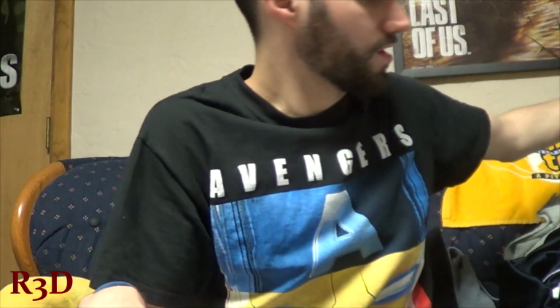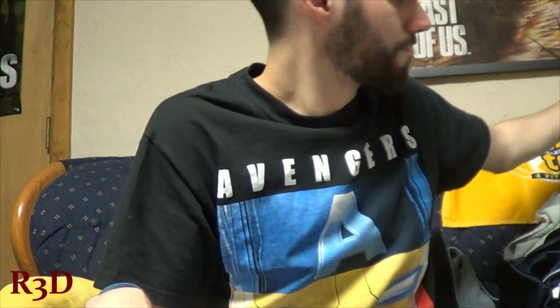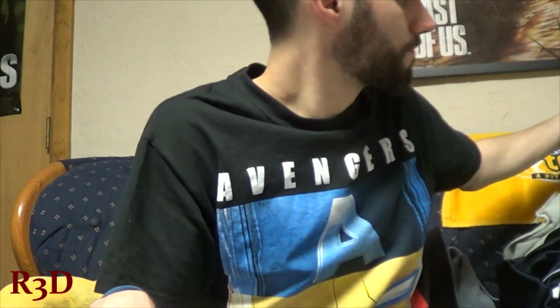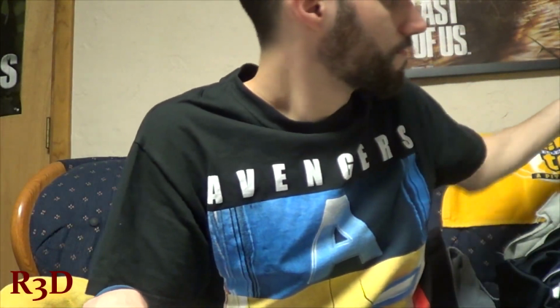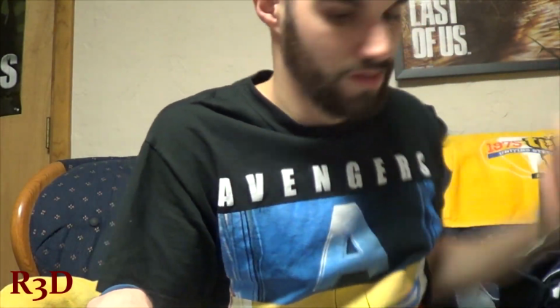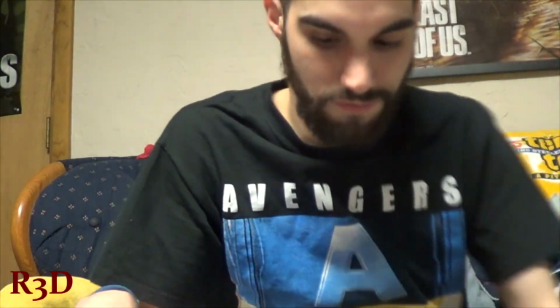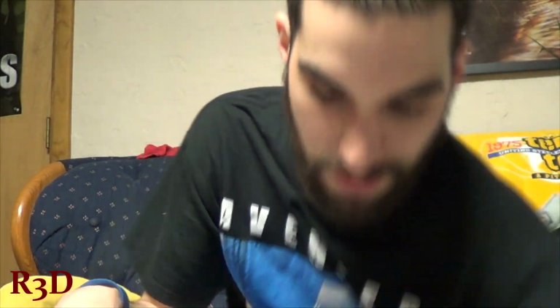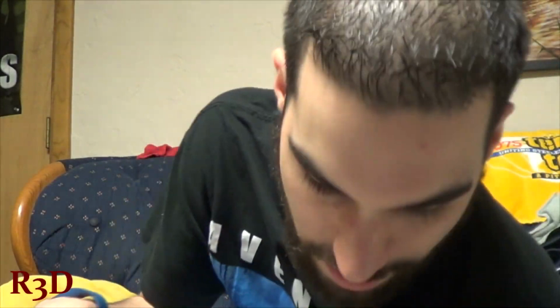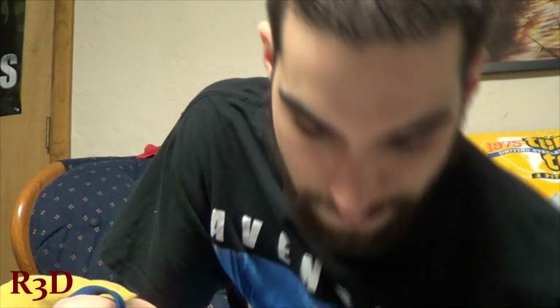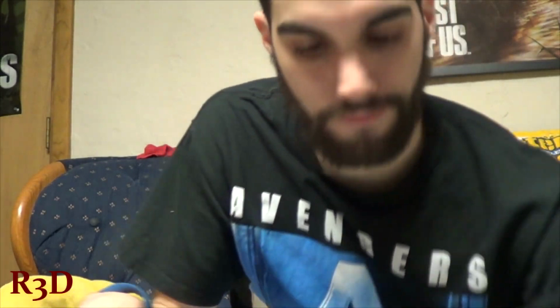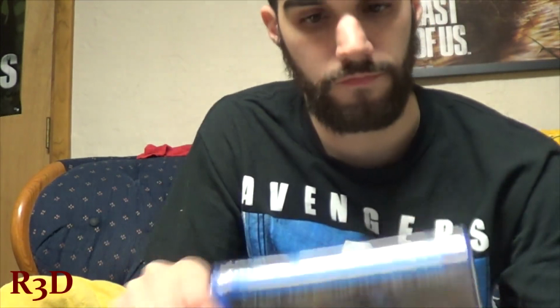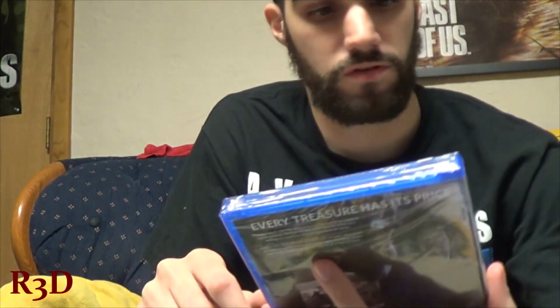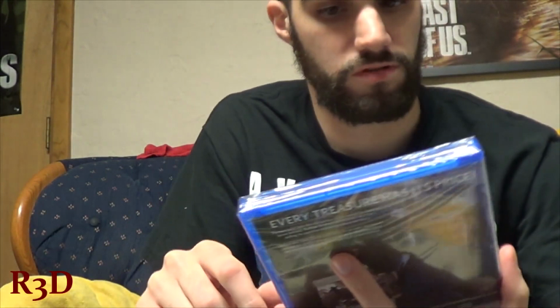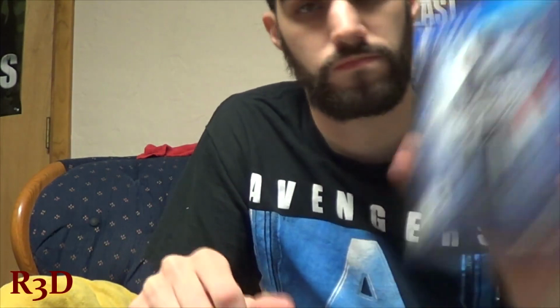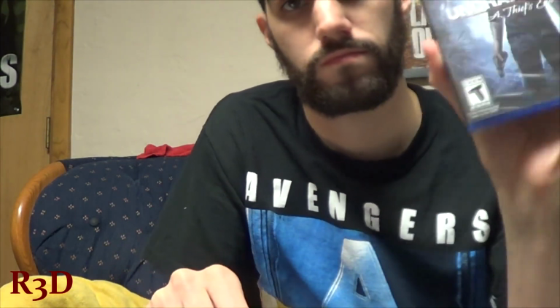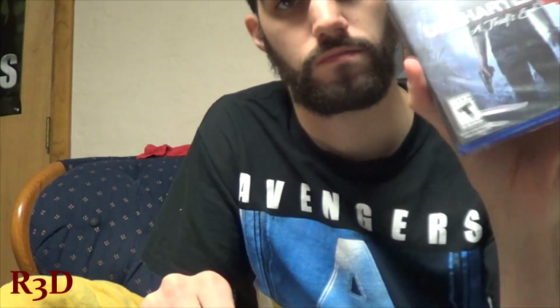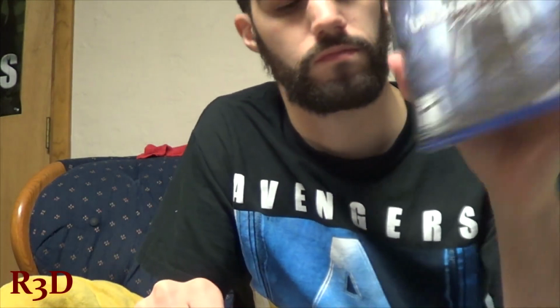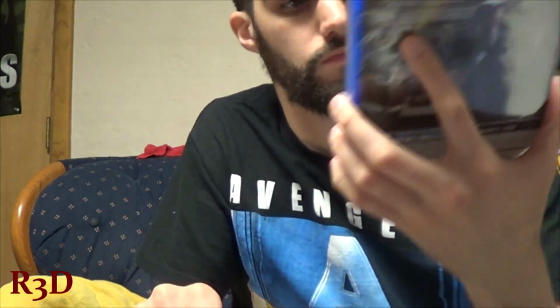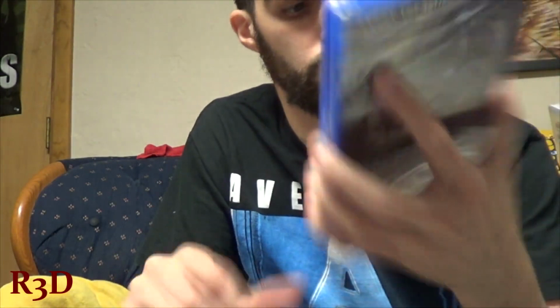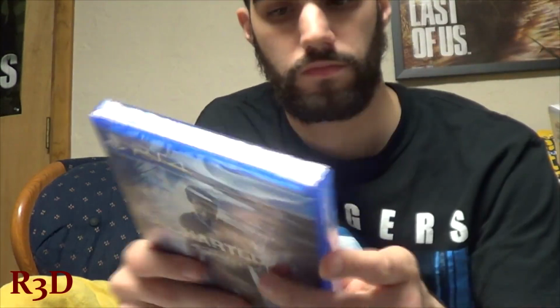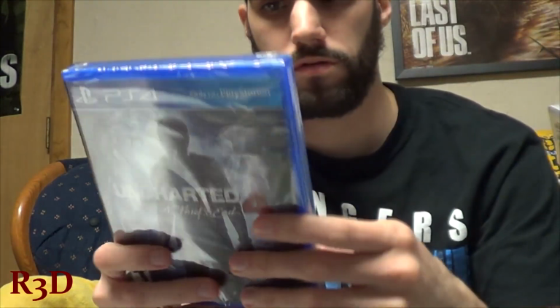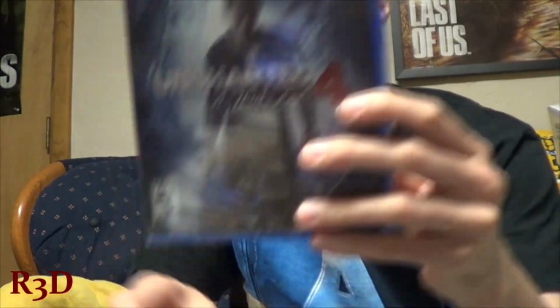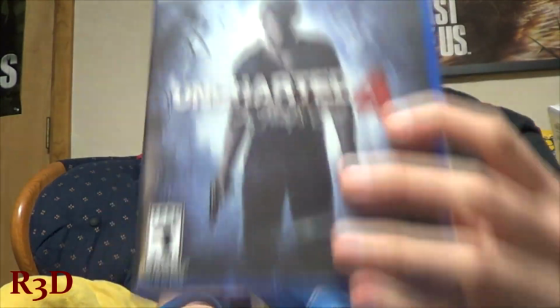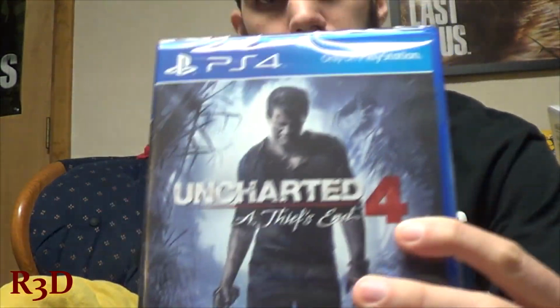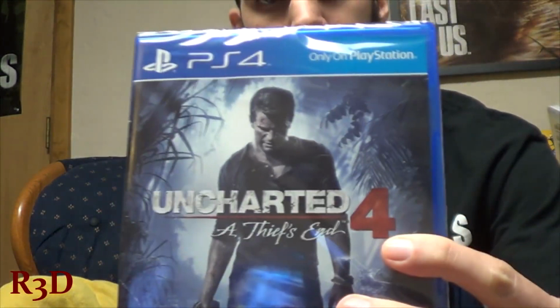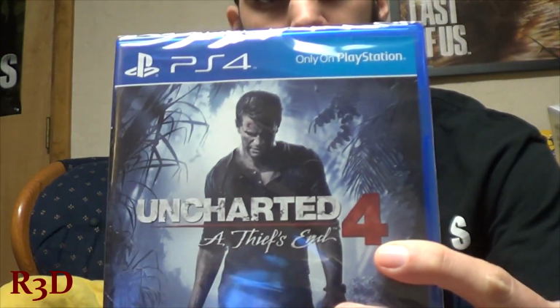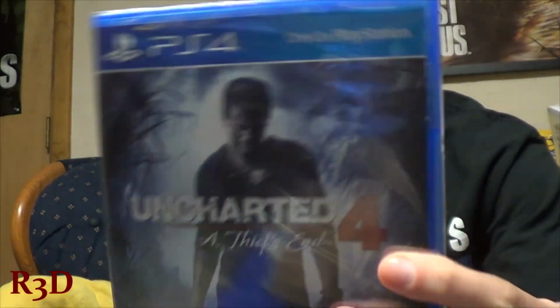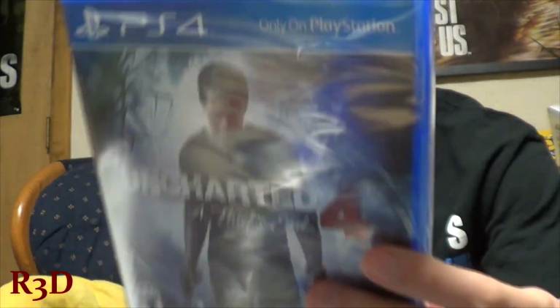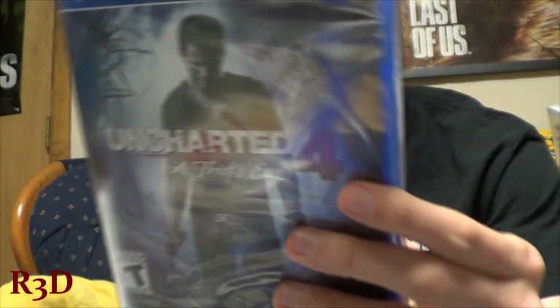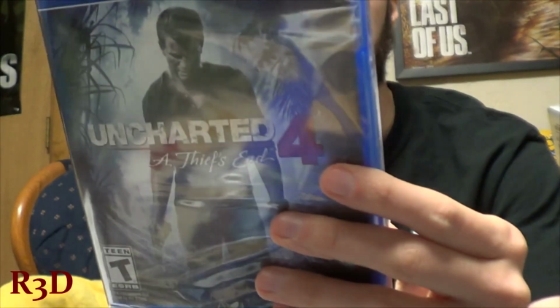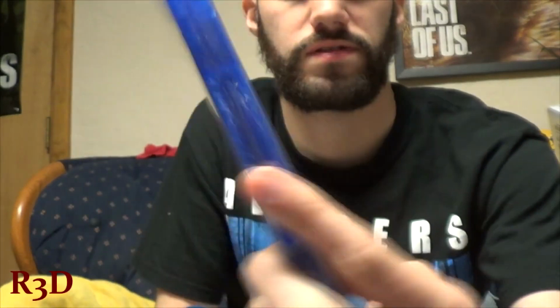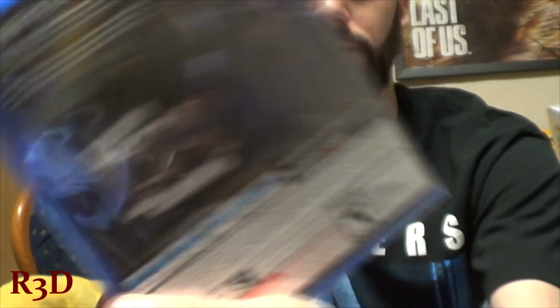There's the game. The game was on the bottom for some reason. So there's the game — standard edition.